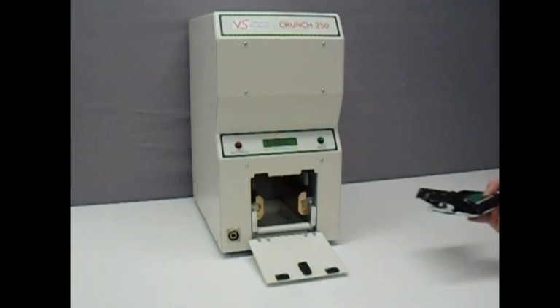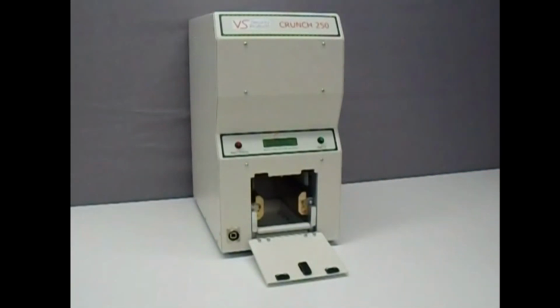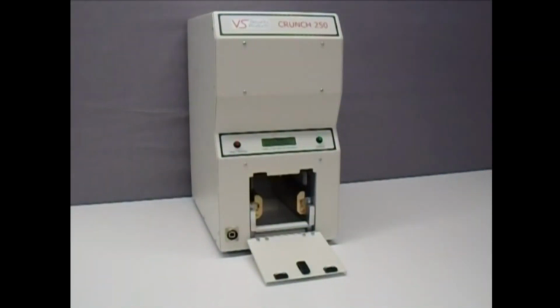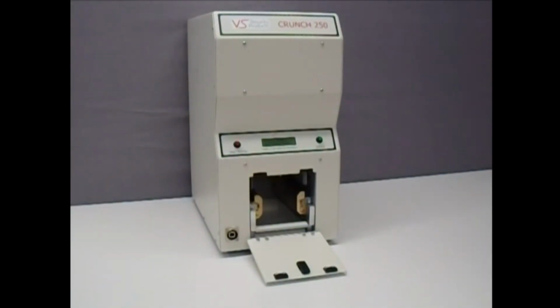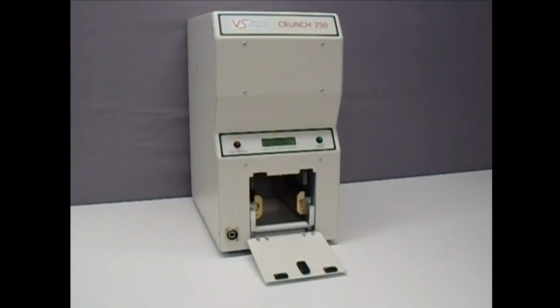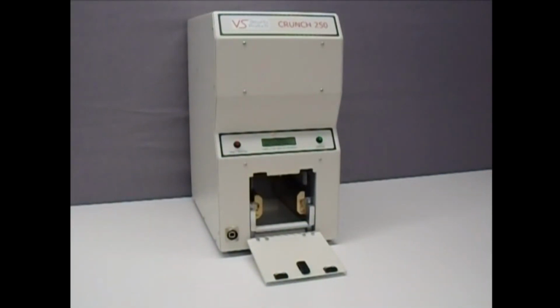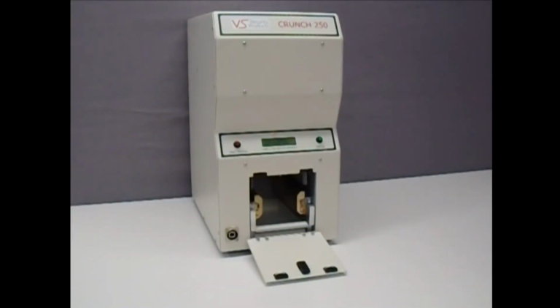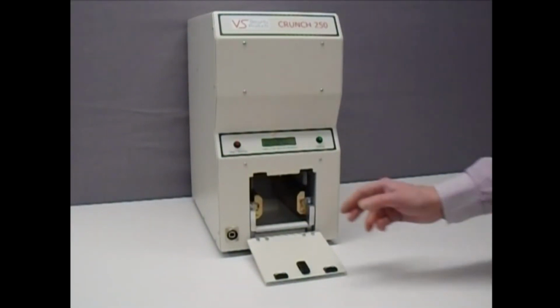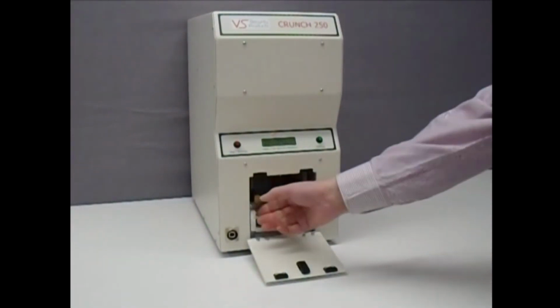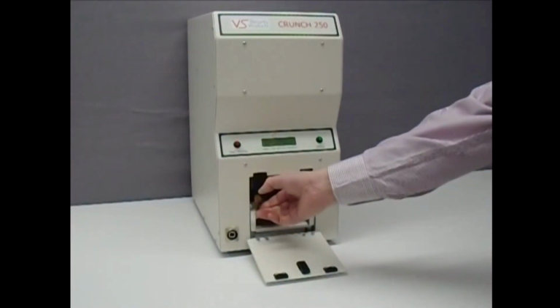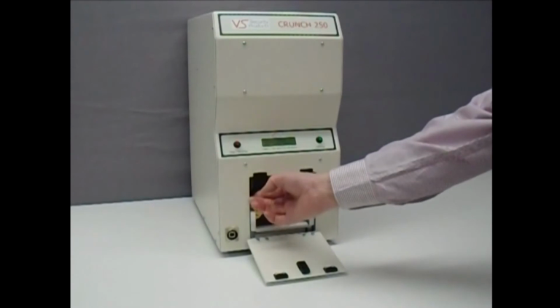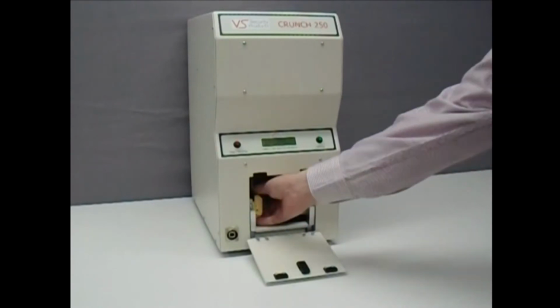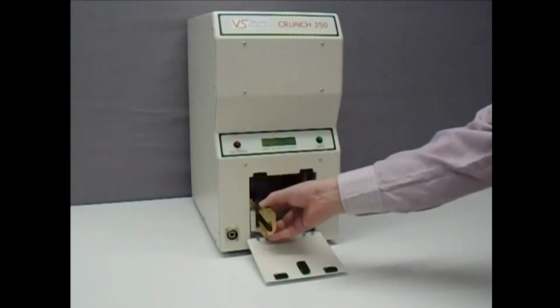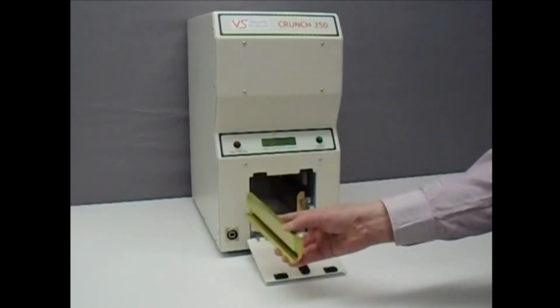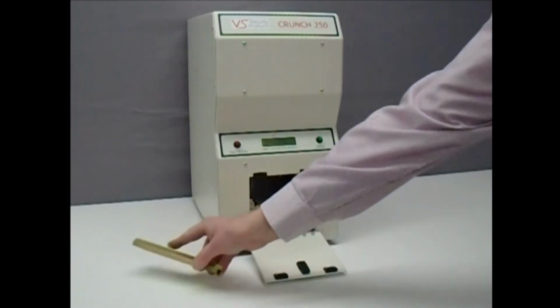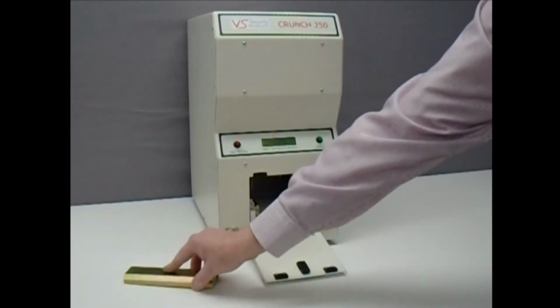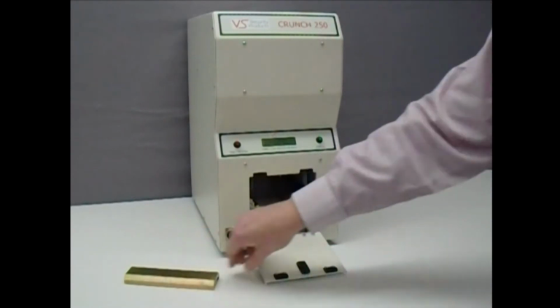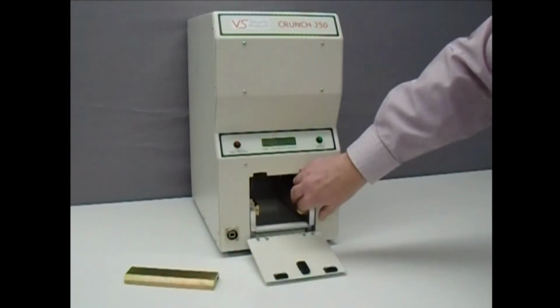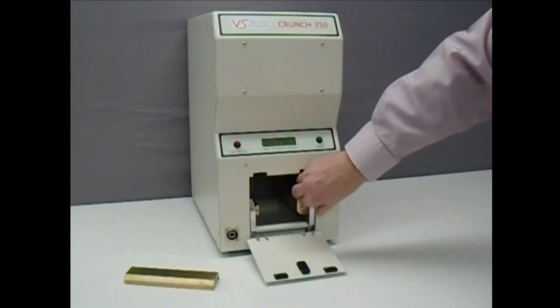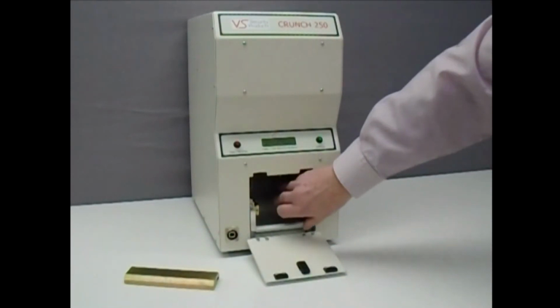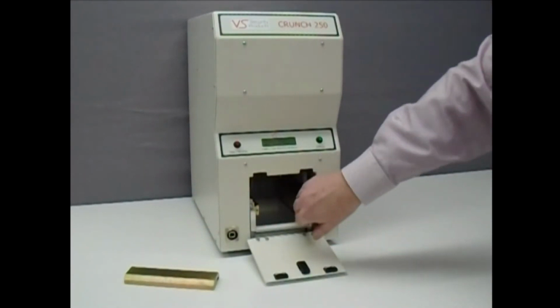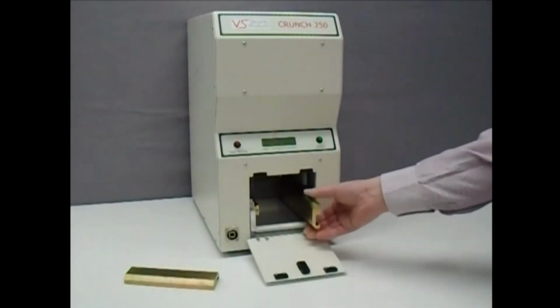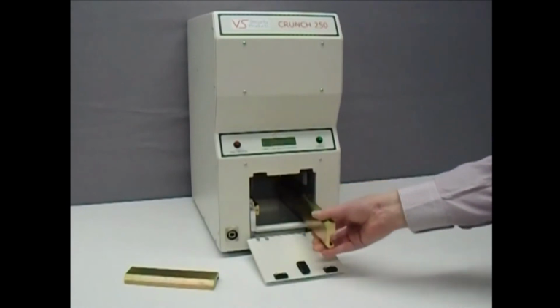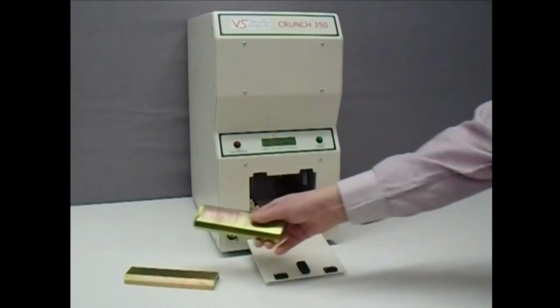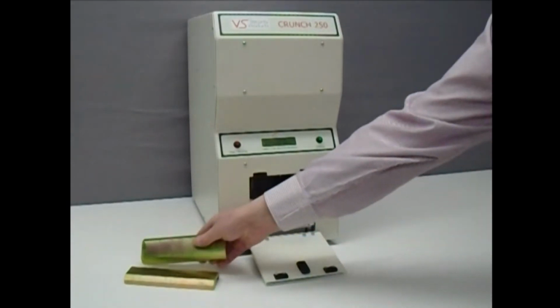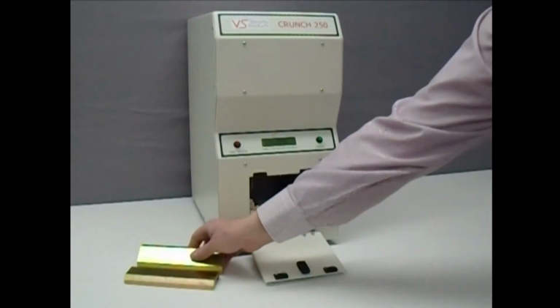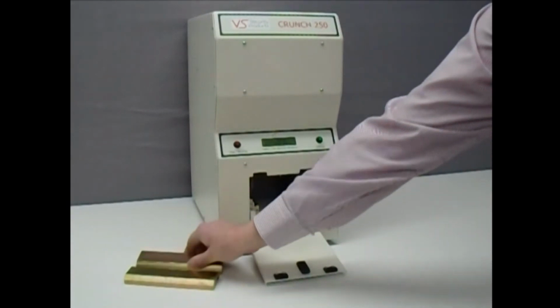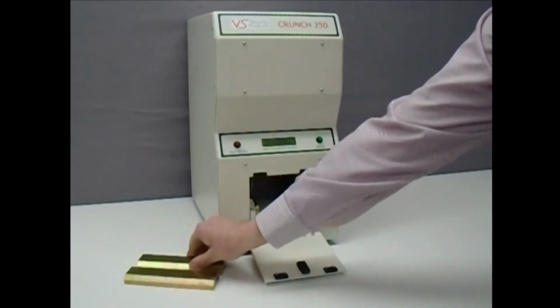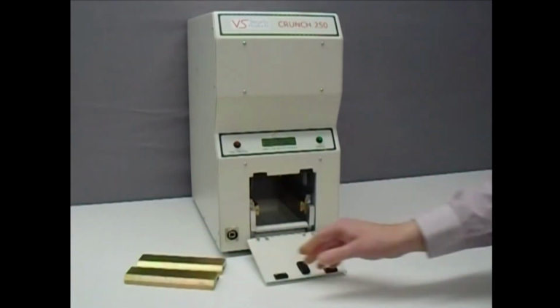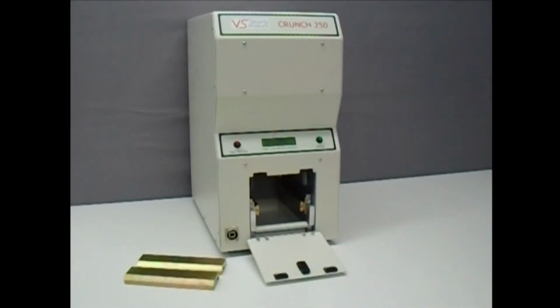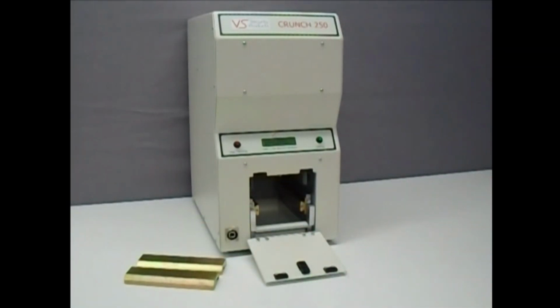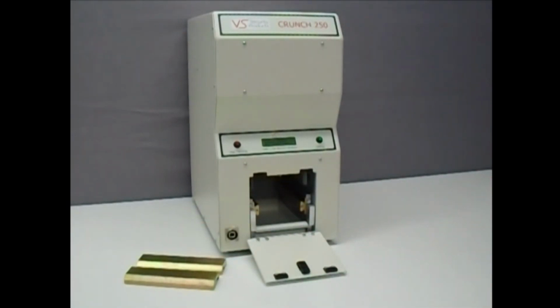To destroy a laptop or solid-state drive, first remove the standard hard drive adapters and fit the laptop and solid-state drive adapters, ensuring they are correctly latched into place.